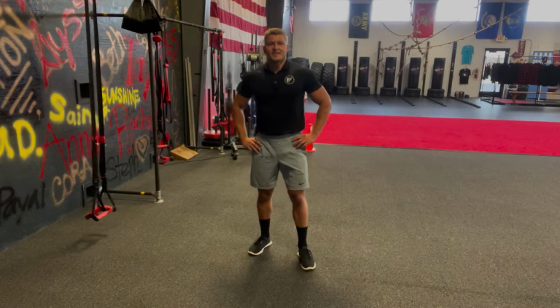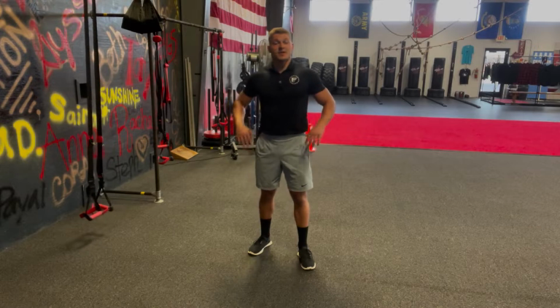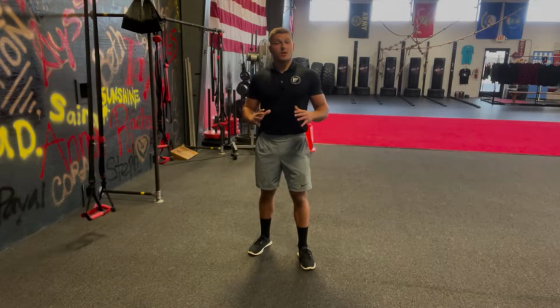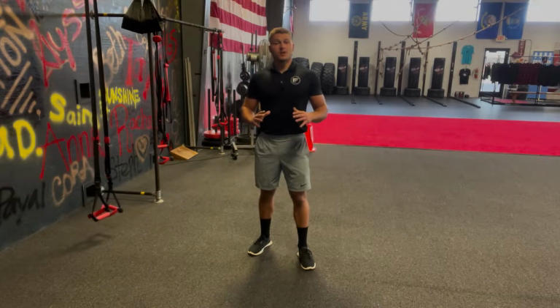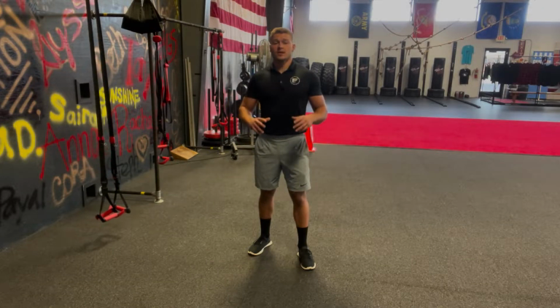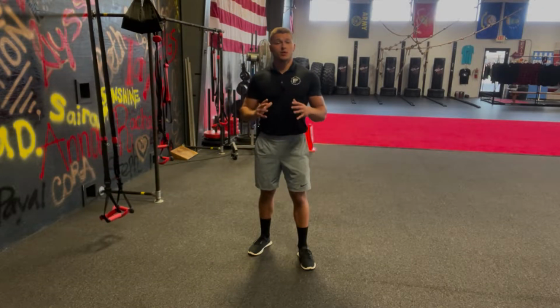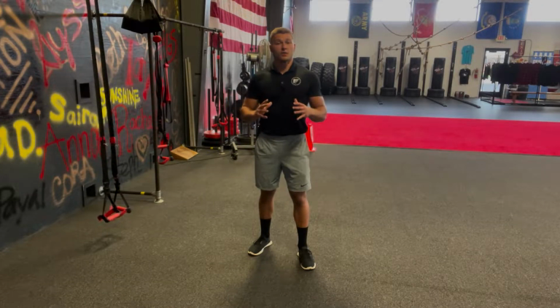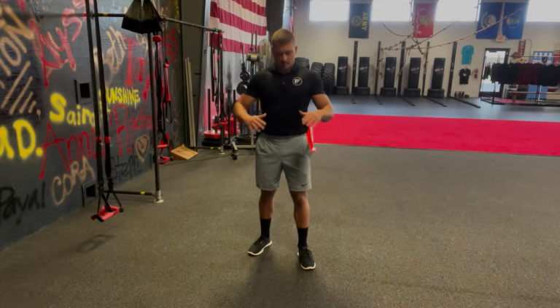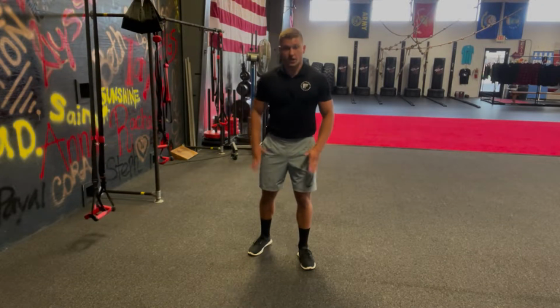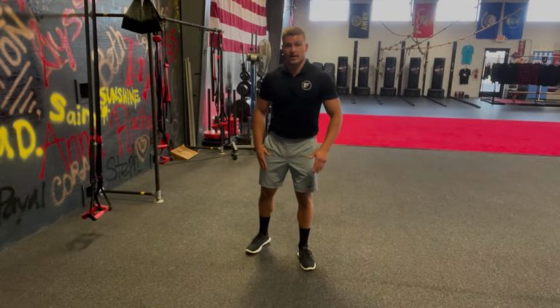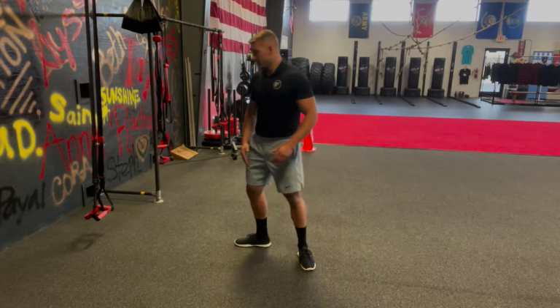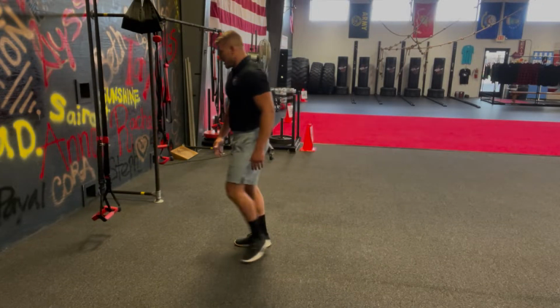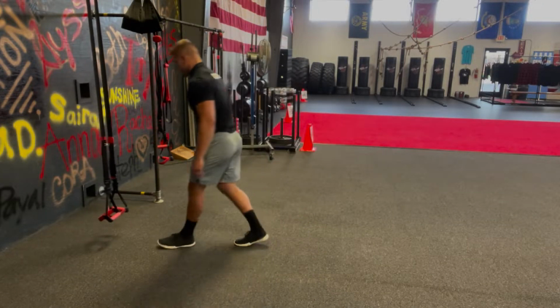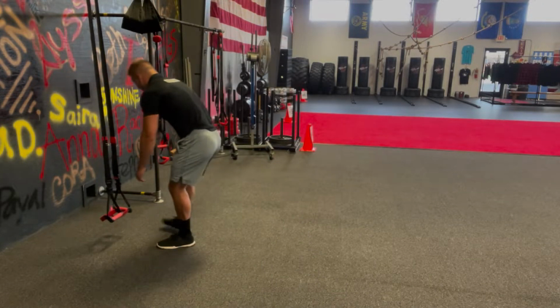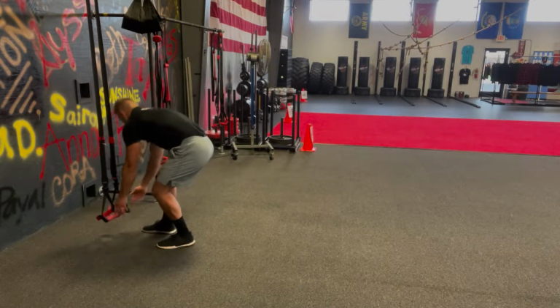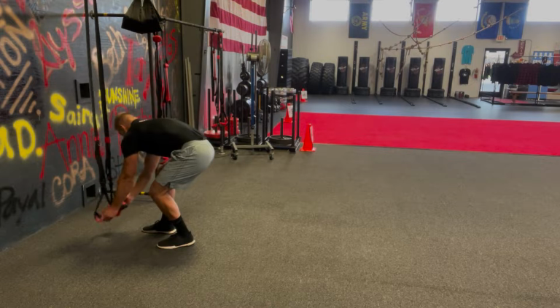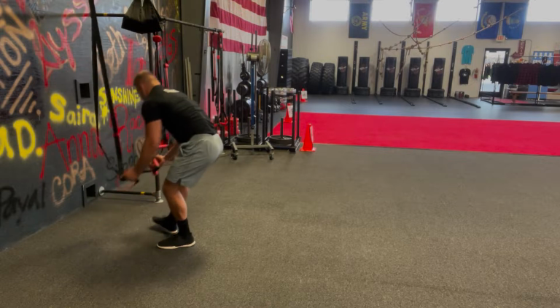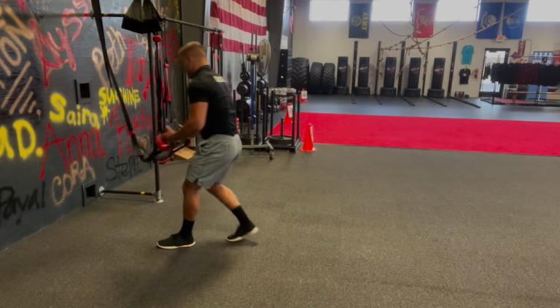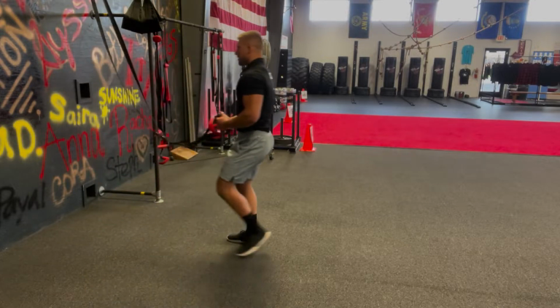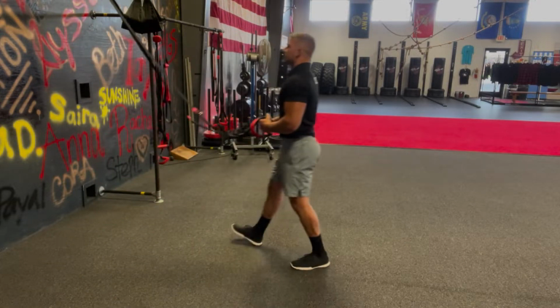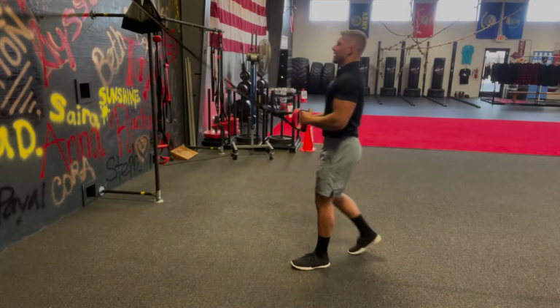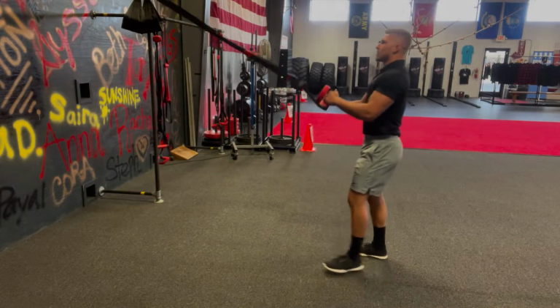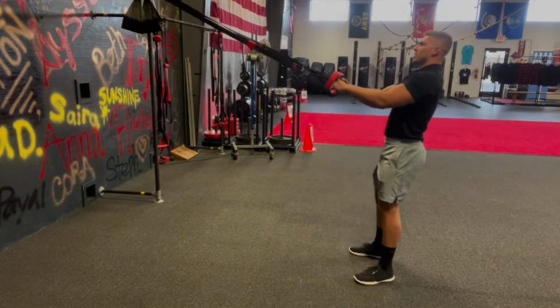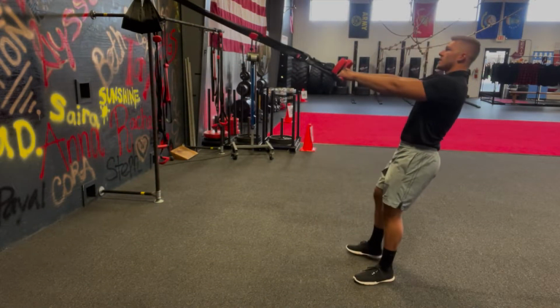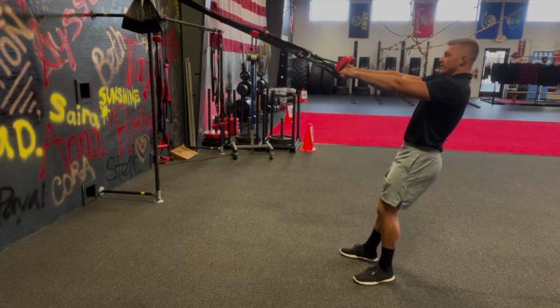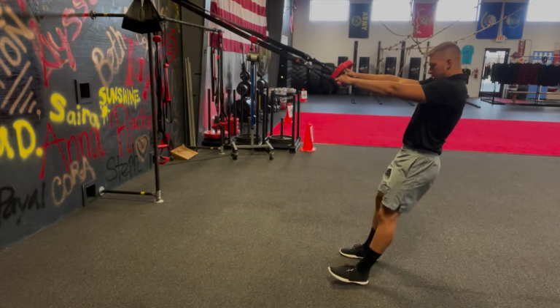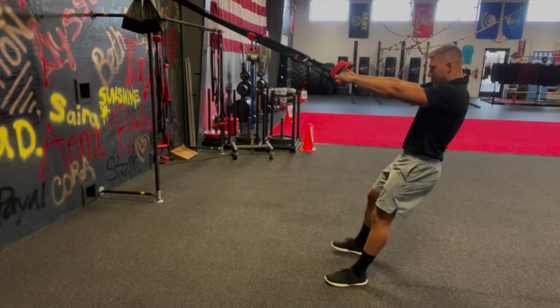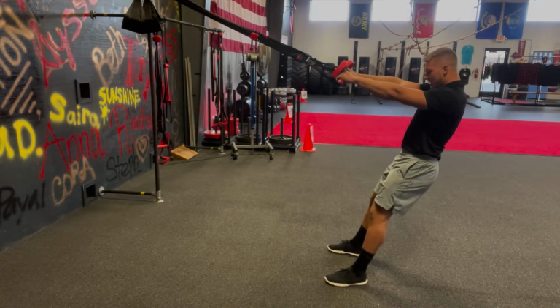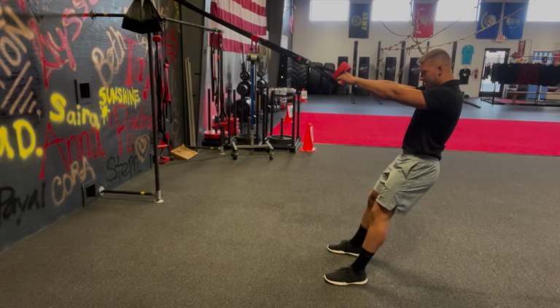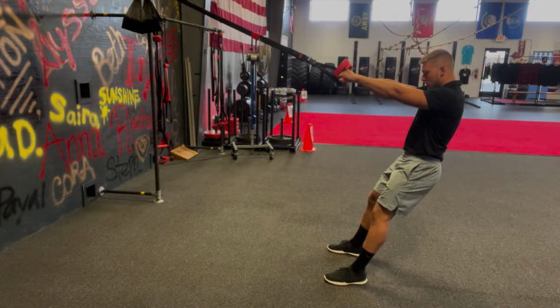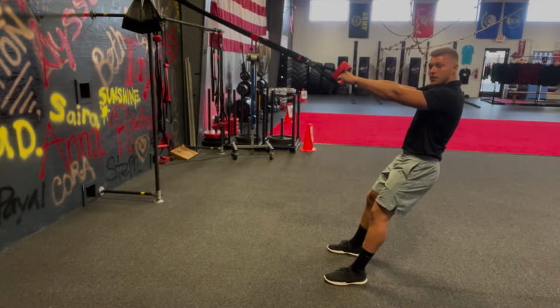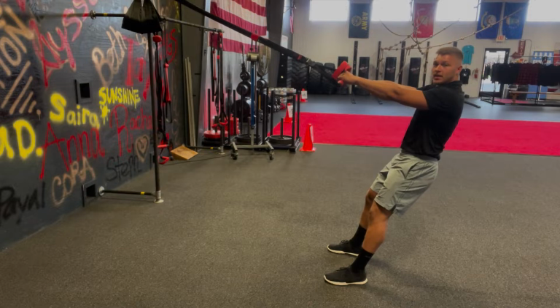Suspension squat jumps are an explosive movement targeting your legs. Start by grabbing suspension bands, keep your arms straight the whole set, stand back, feet about shoulder width apart.